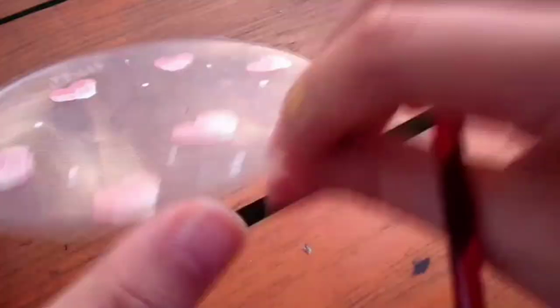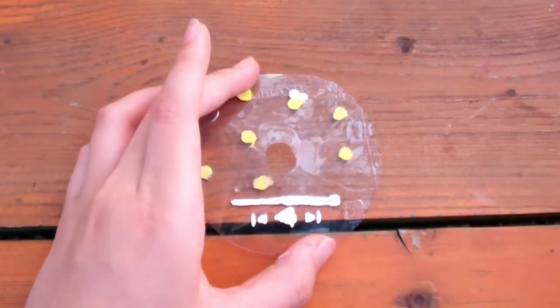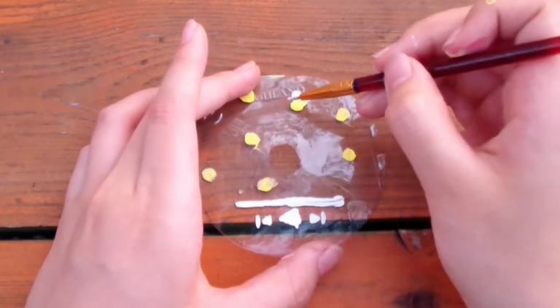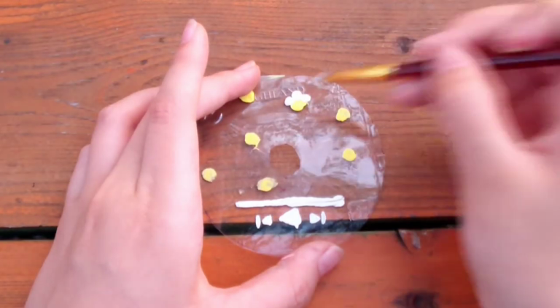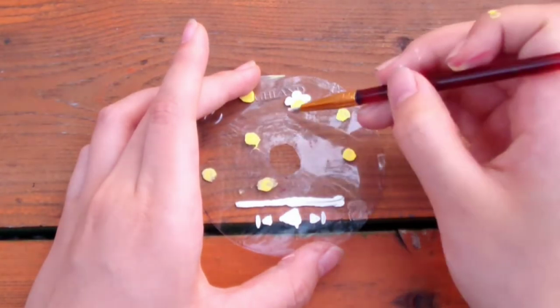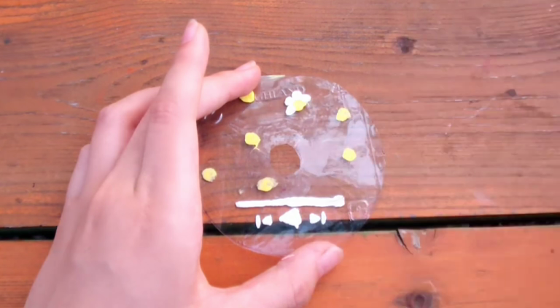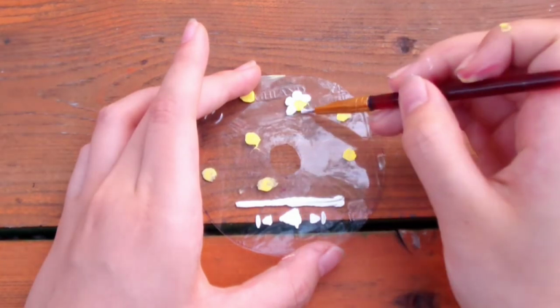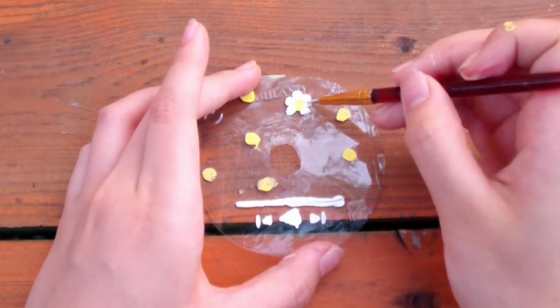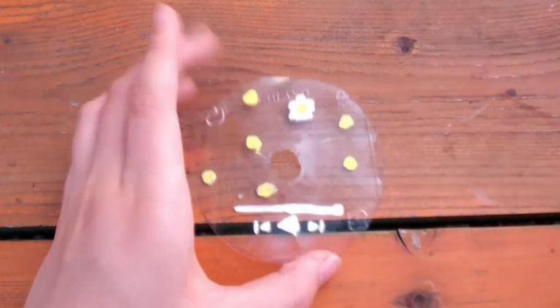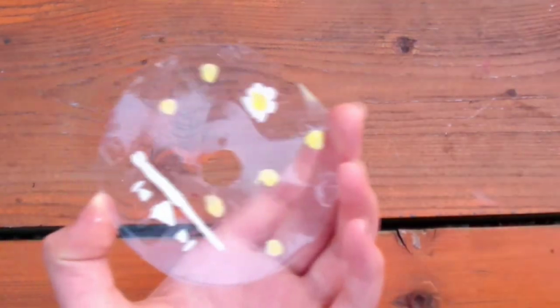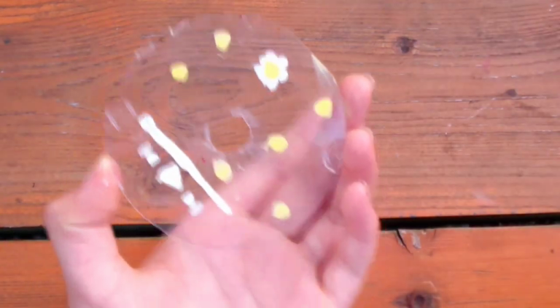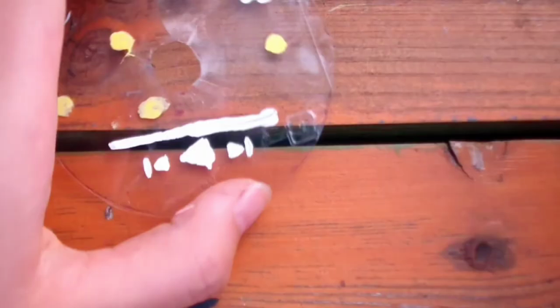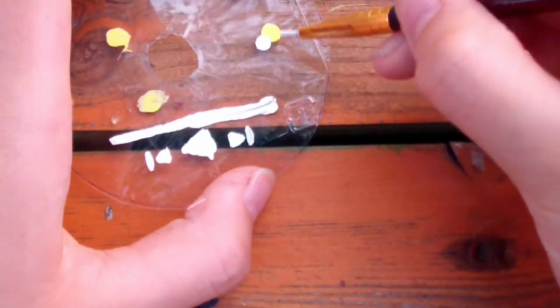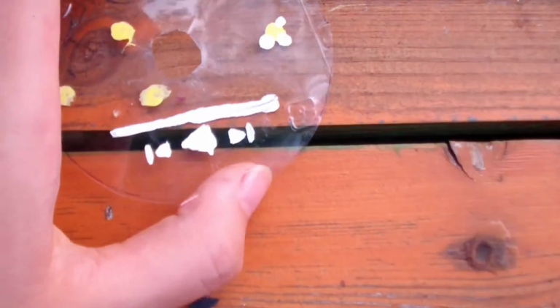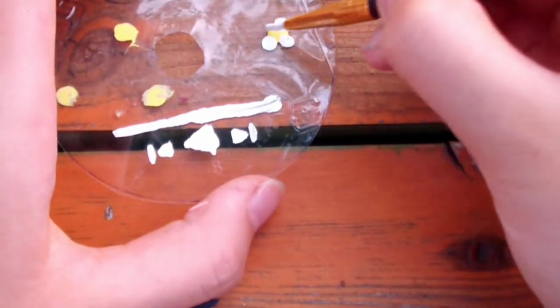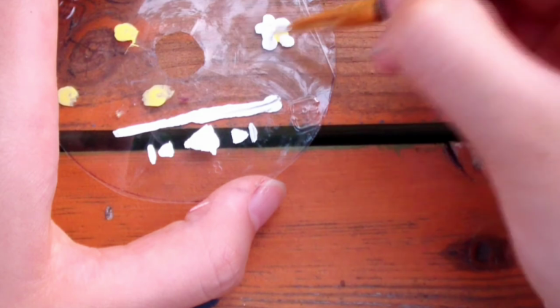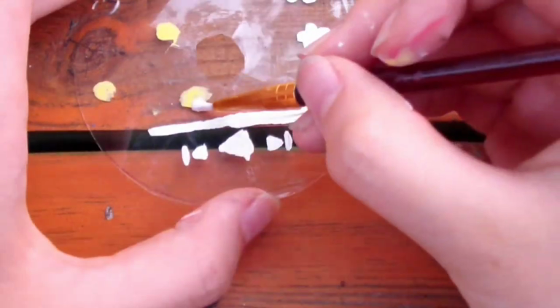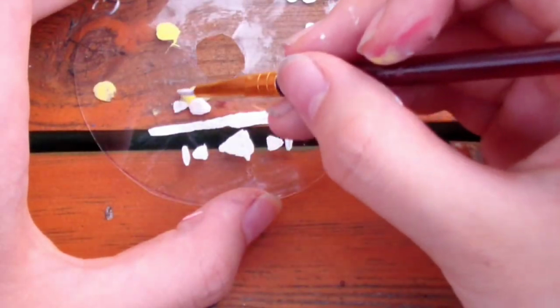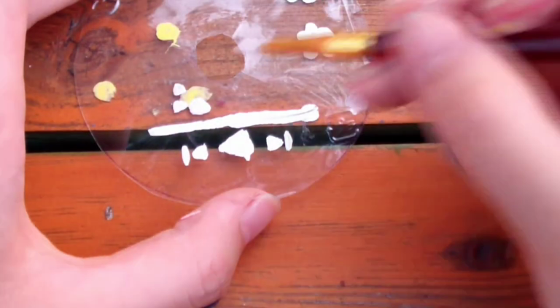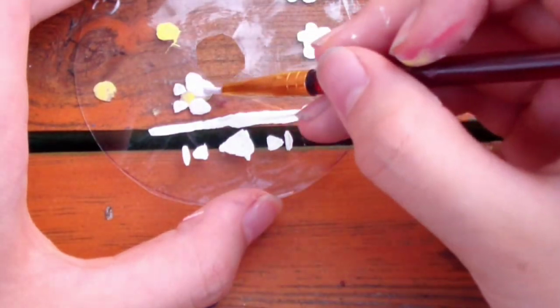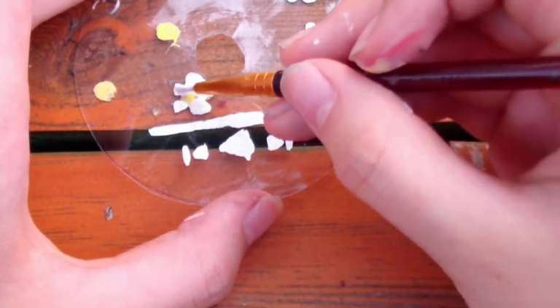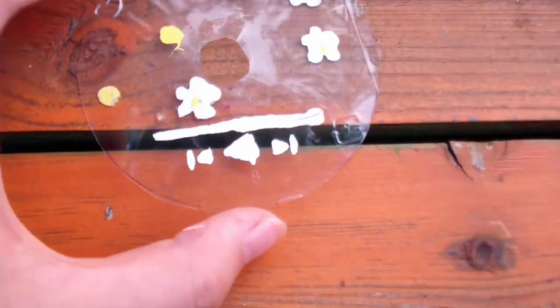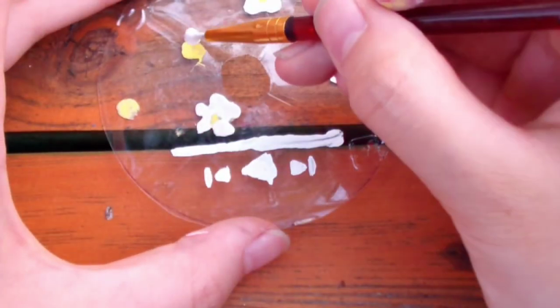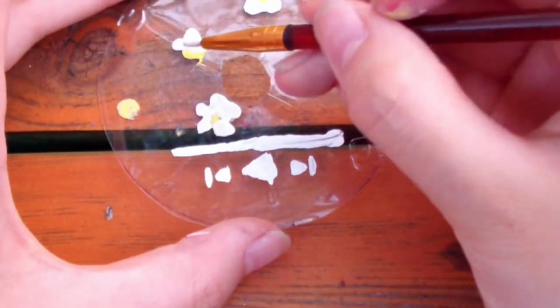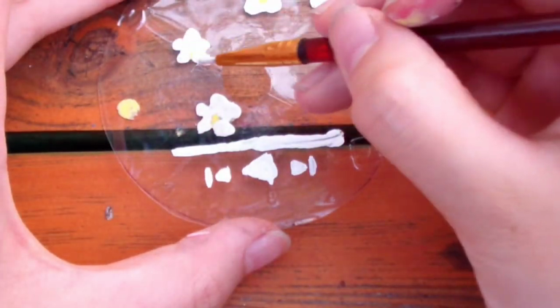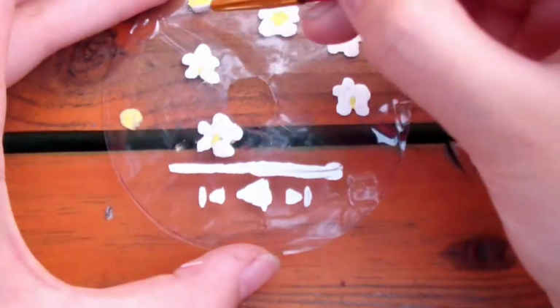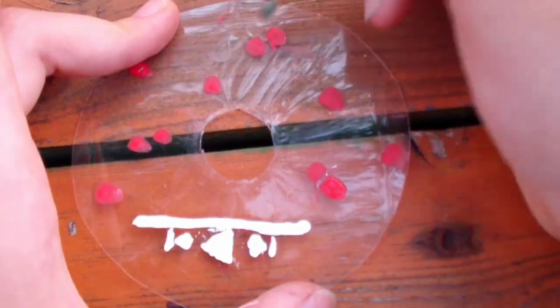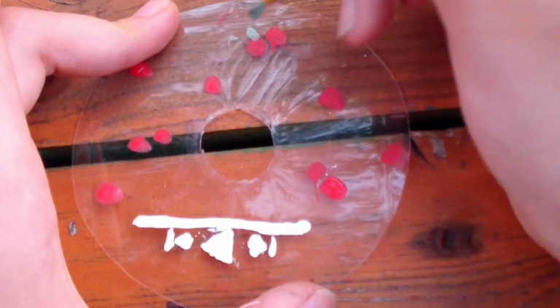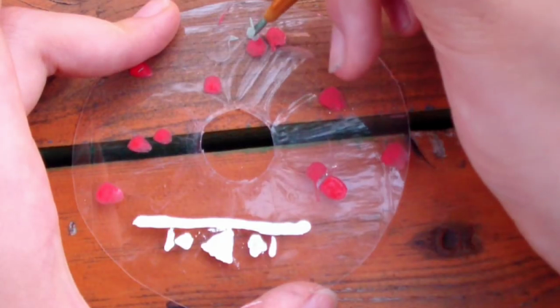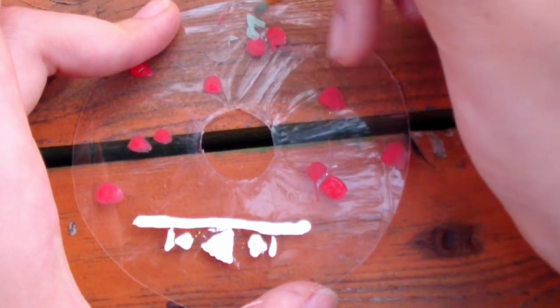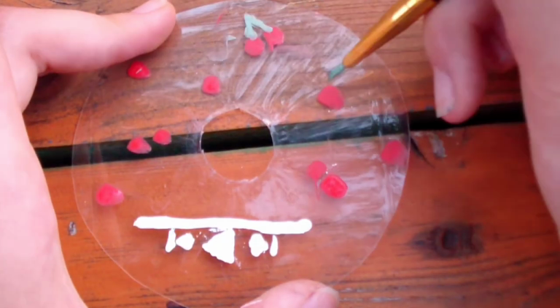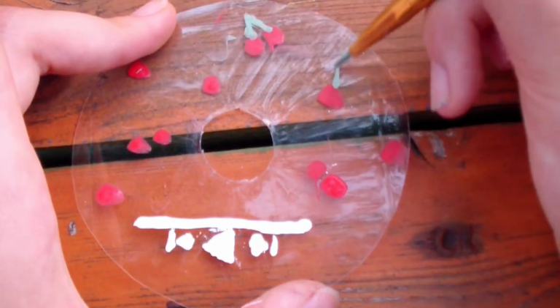Now I'm making the daisies with the same dabbing technique. Just dab 5 dots in a circle around the yellow part and connect them. I think using plastic instead of a real CD is a lot better because I don't want to sacrifice any of my CDs.